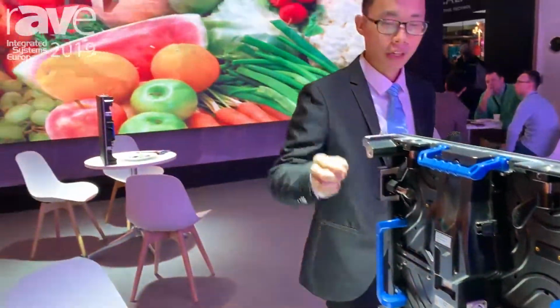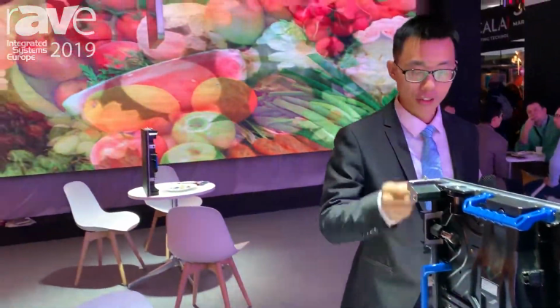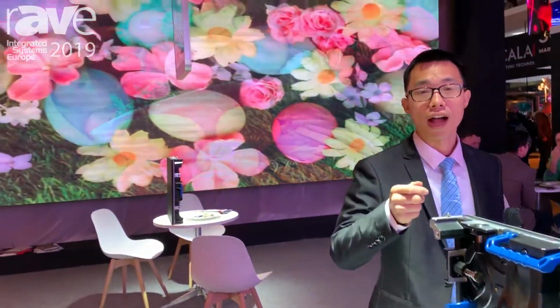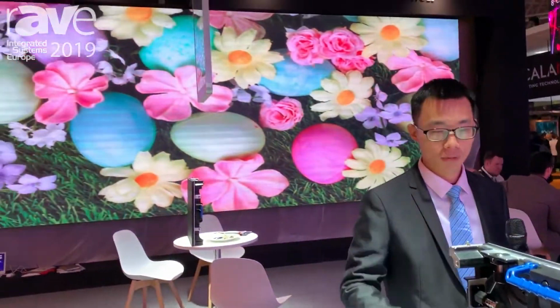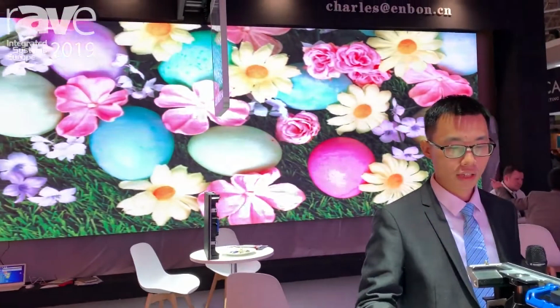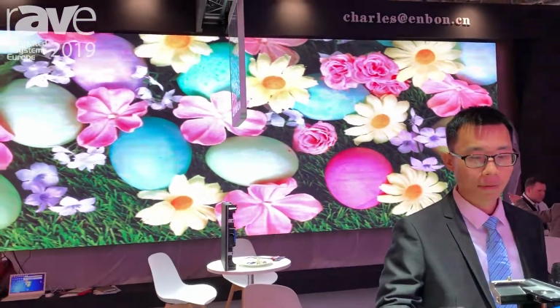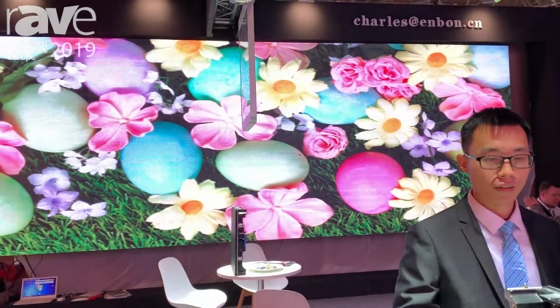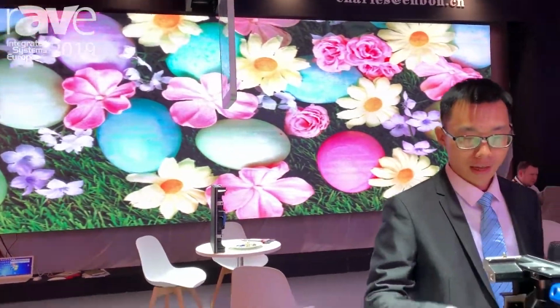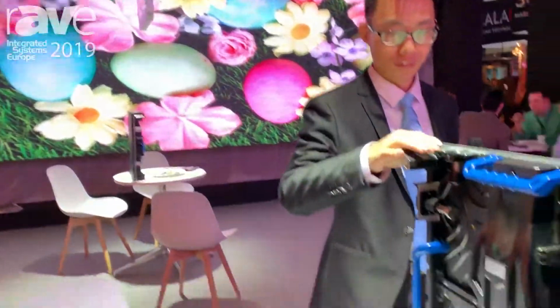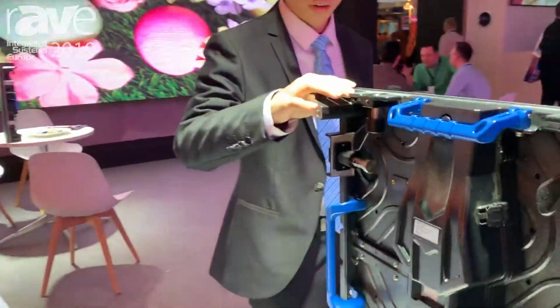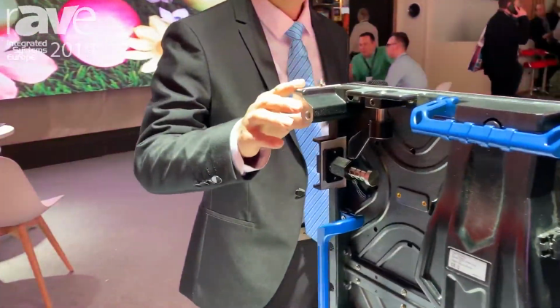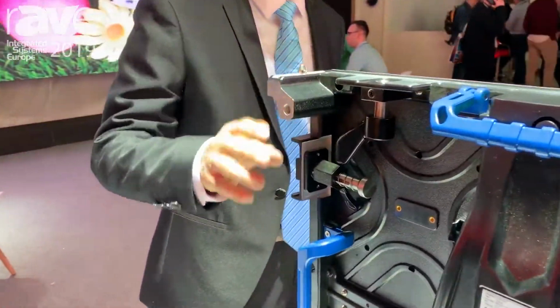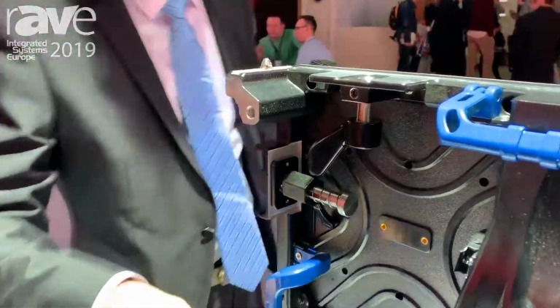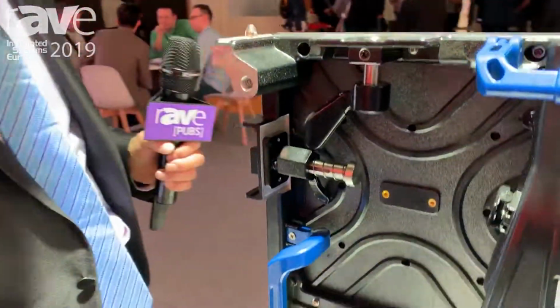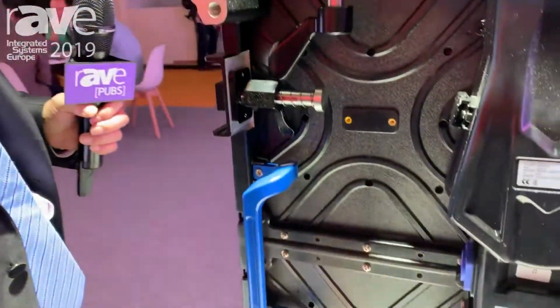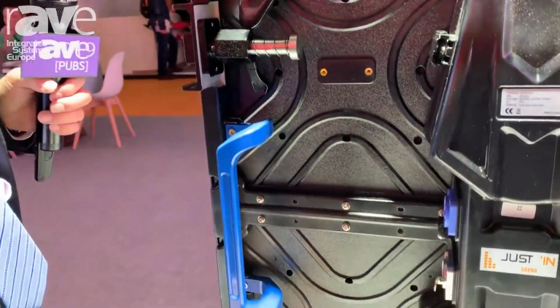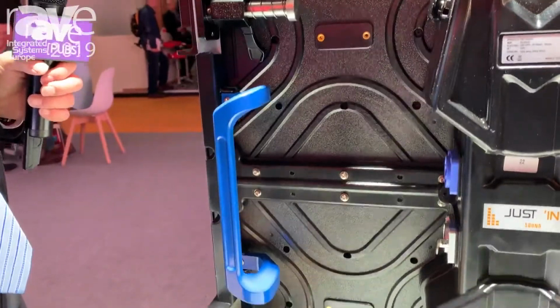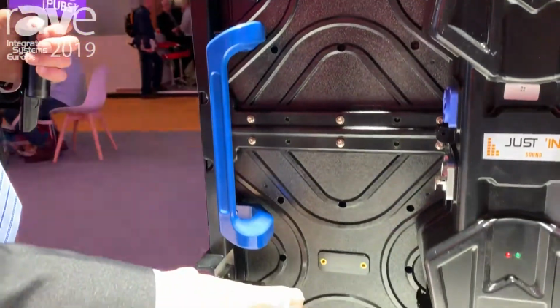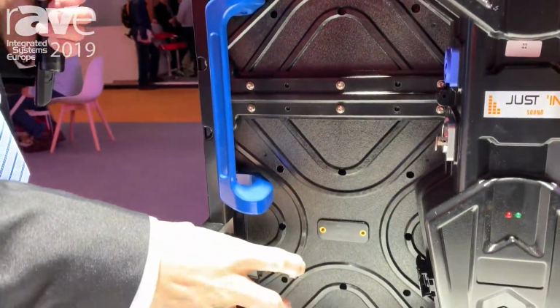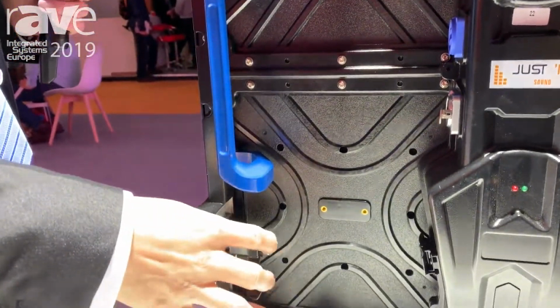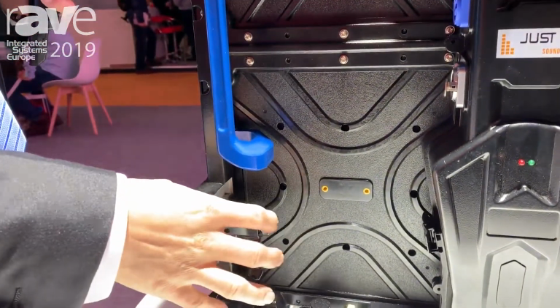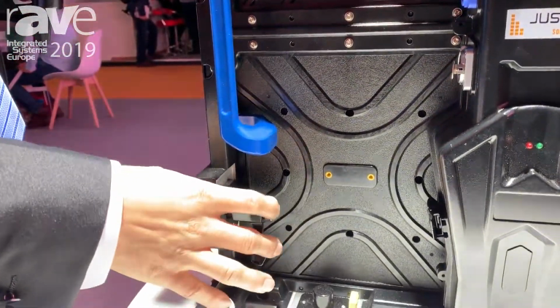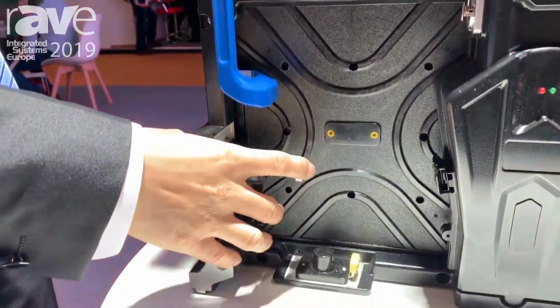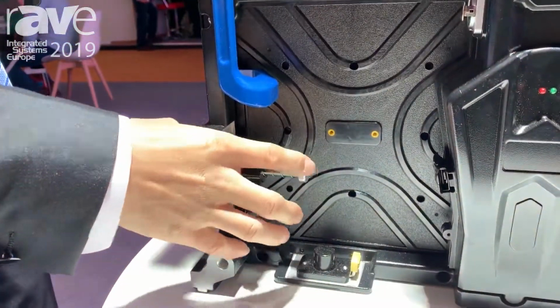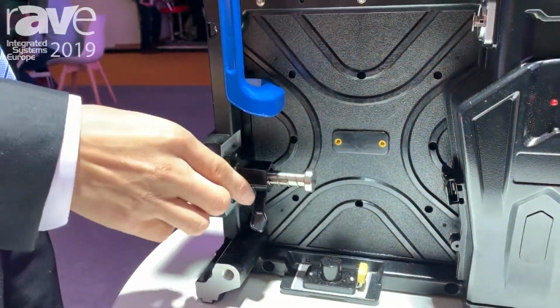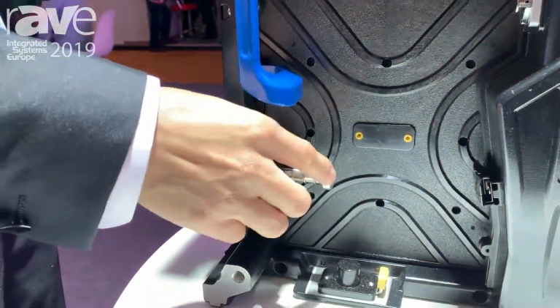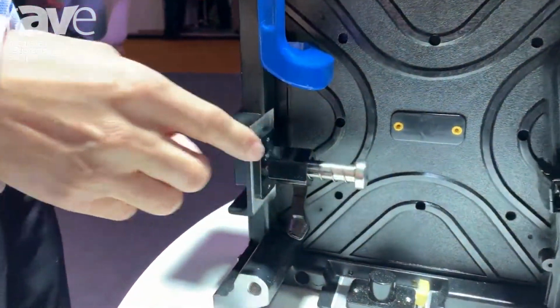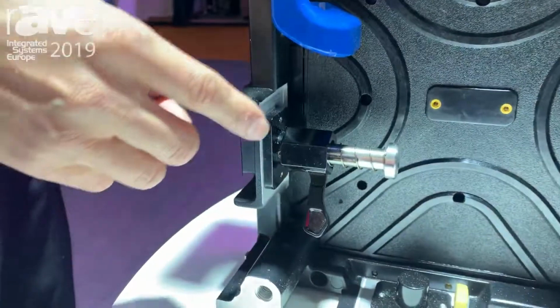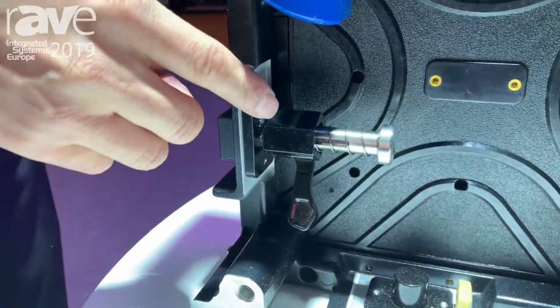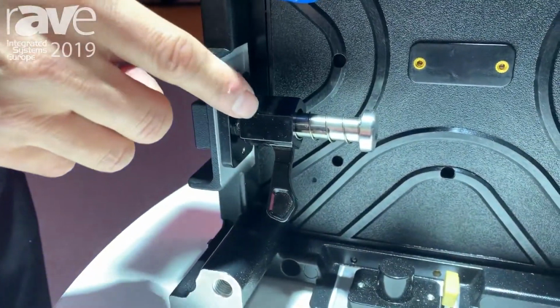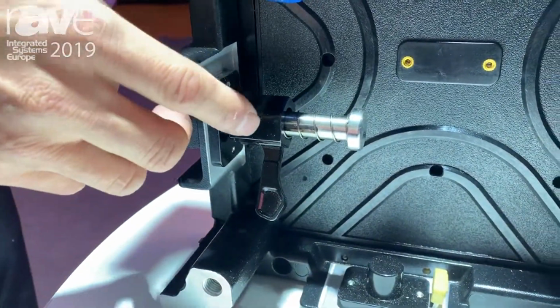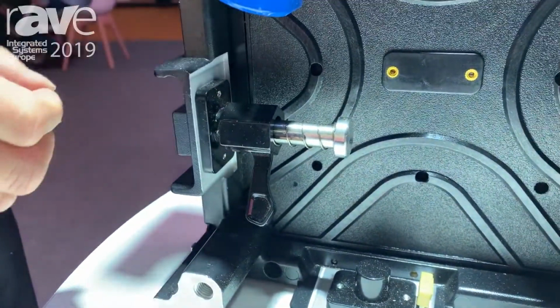It's easy for our customers to put up and take down. And for the lock, it has a fast lock — very smooth. So this can help our customers save on labor and save cost.